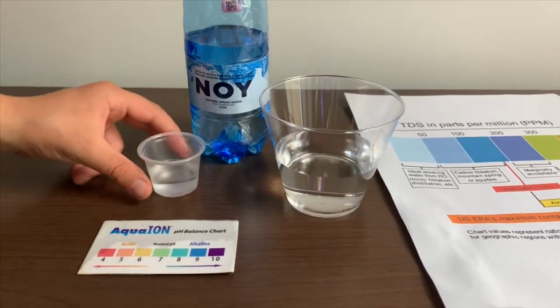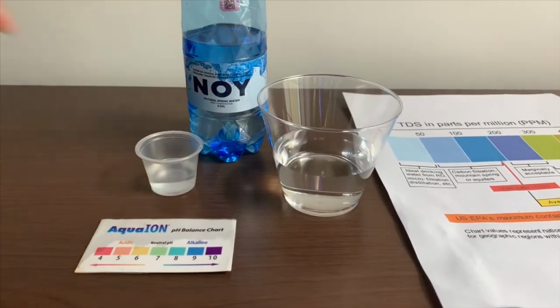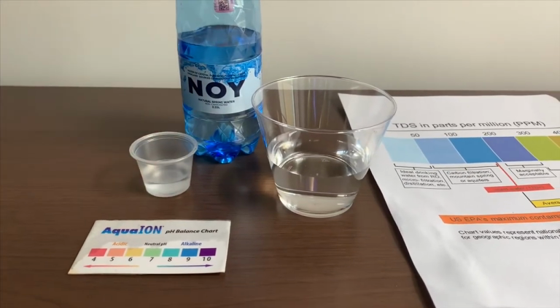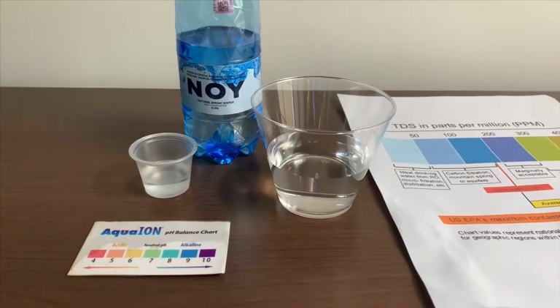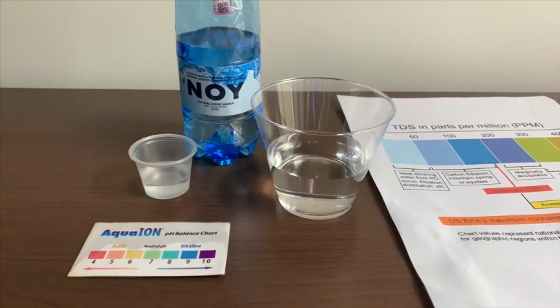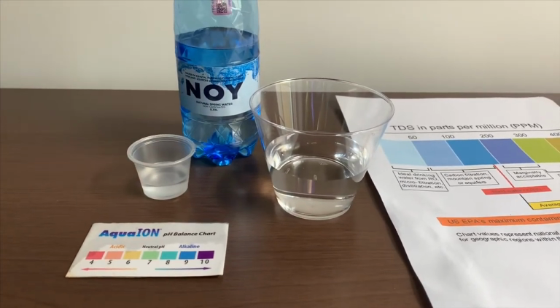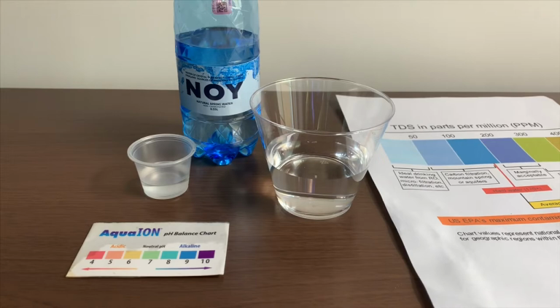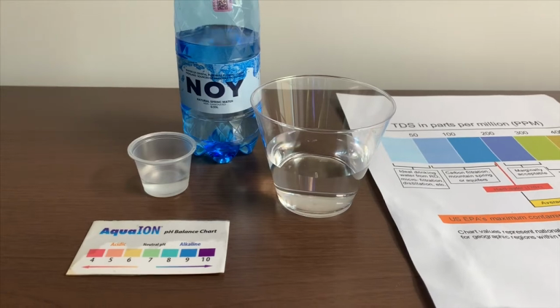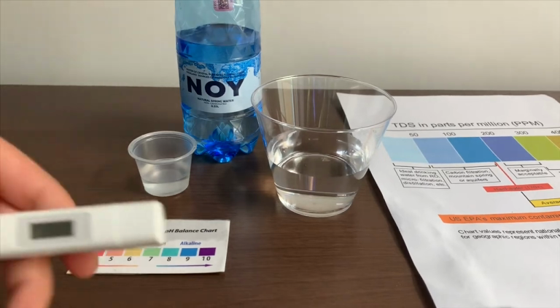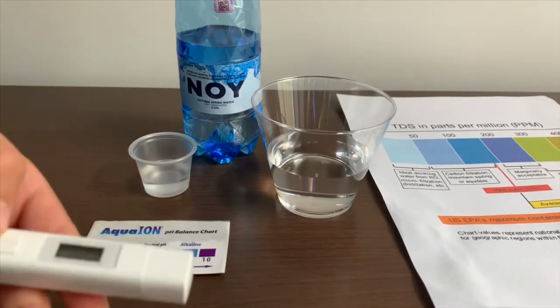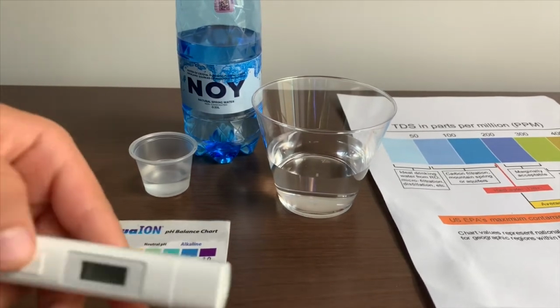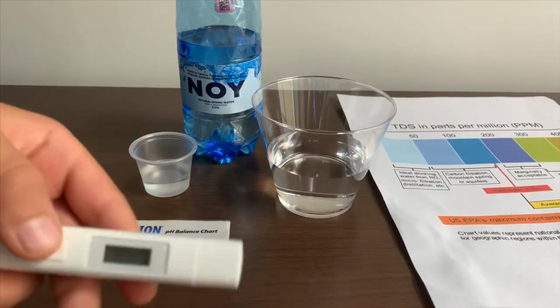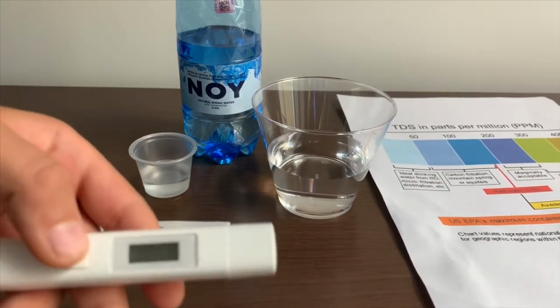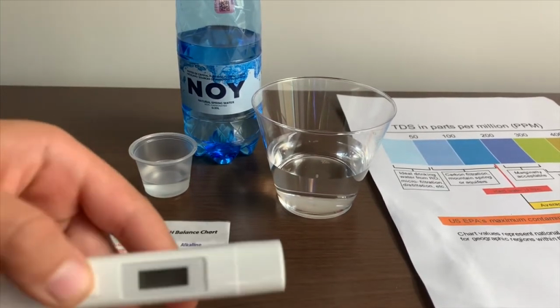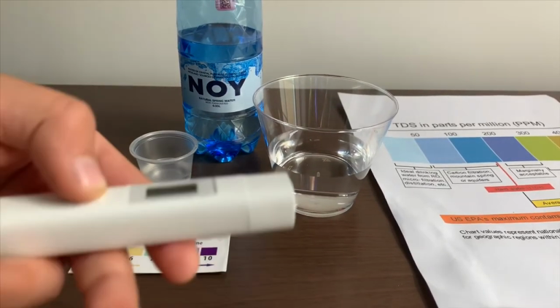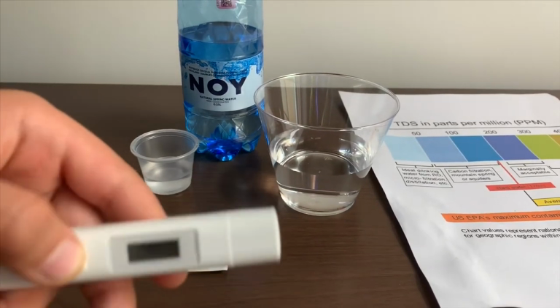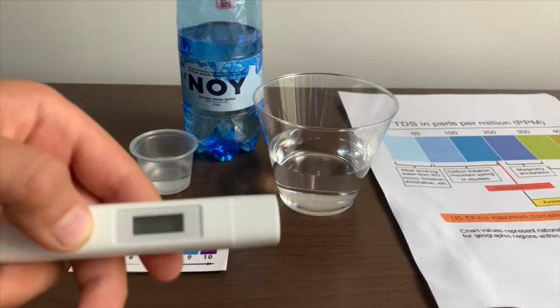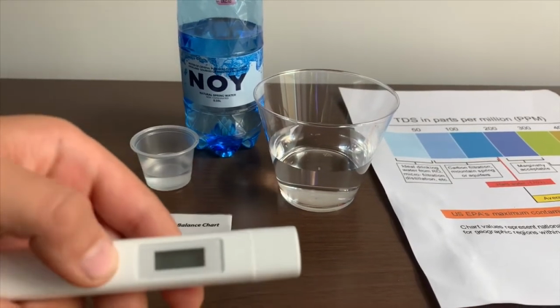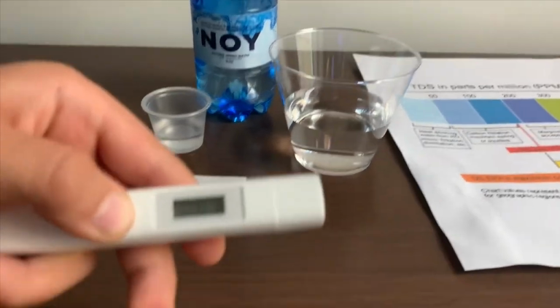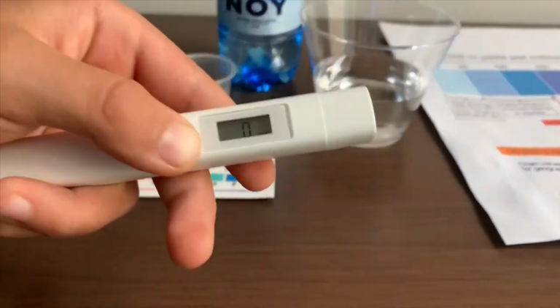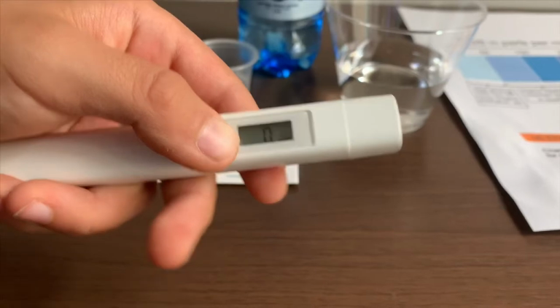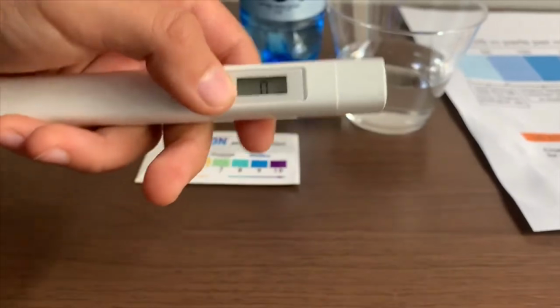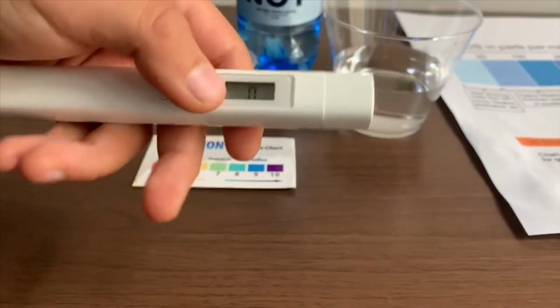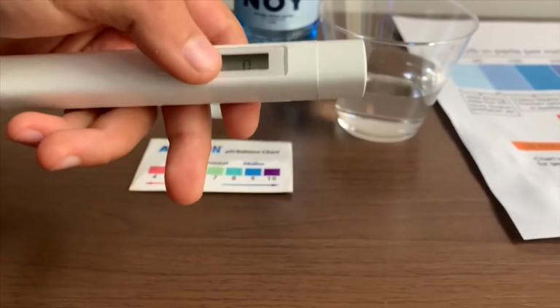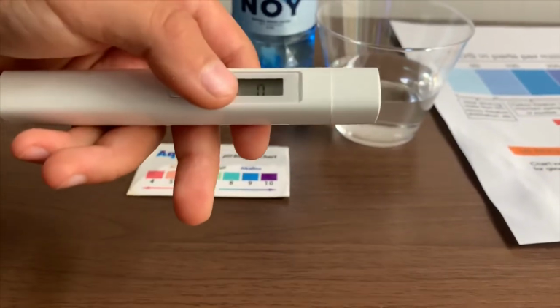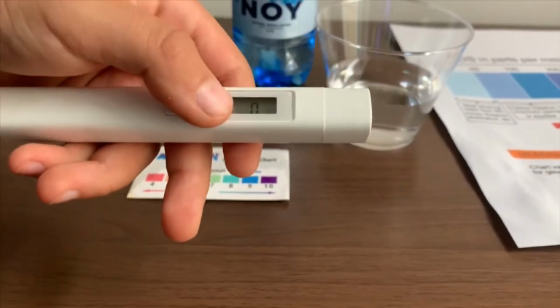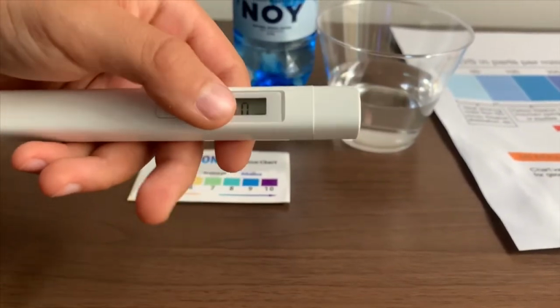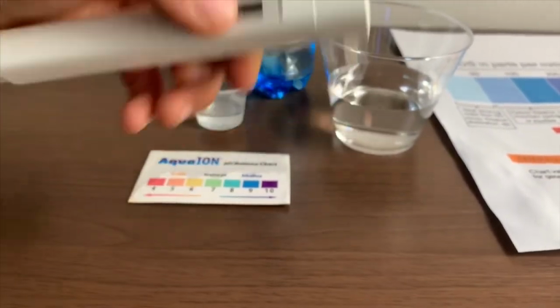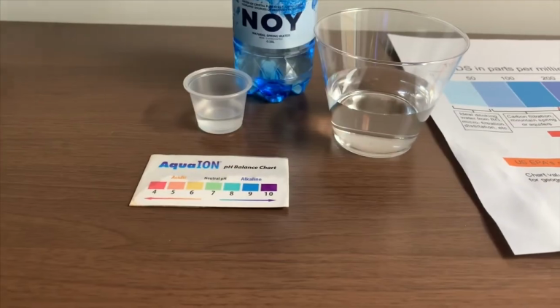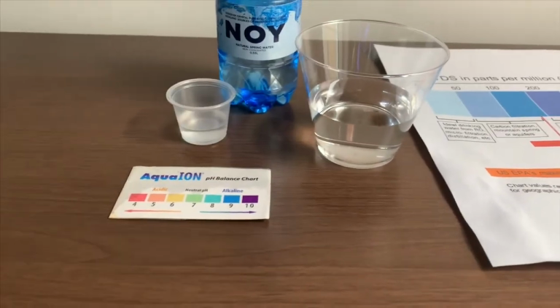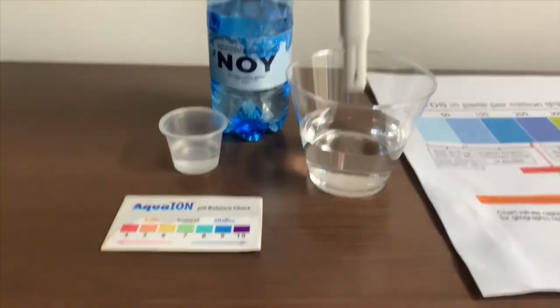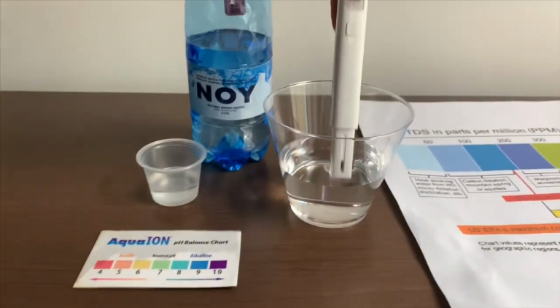First, we're going to test the TDS level. If you want to buy this TDS tester, check the link down below. Turn on the TDS tester, make sure it says 0, and put it in.